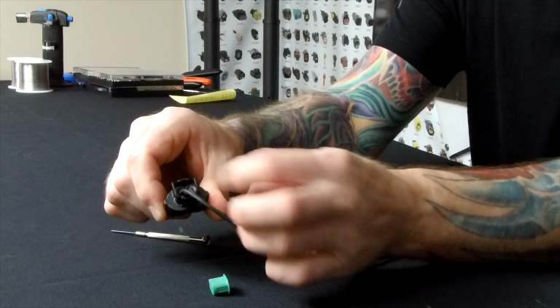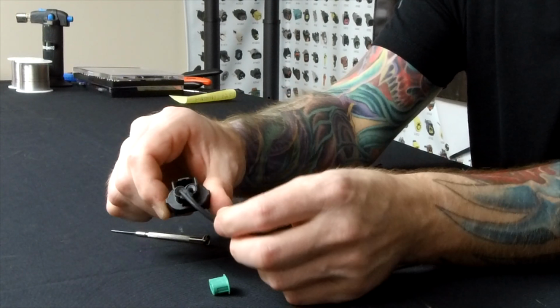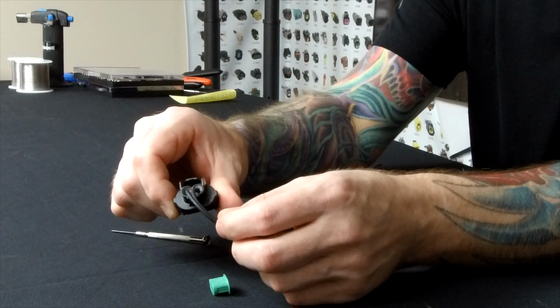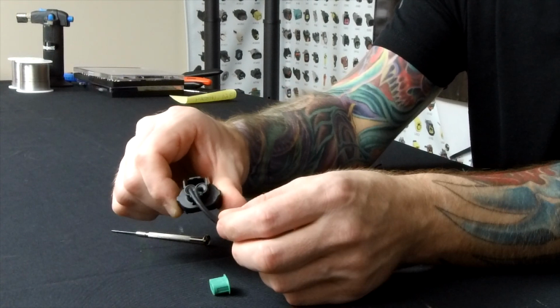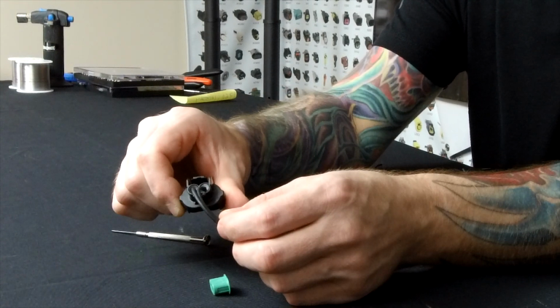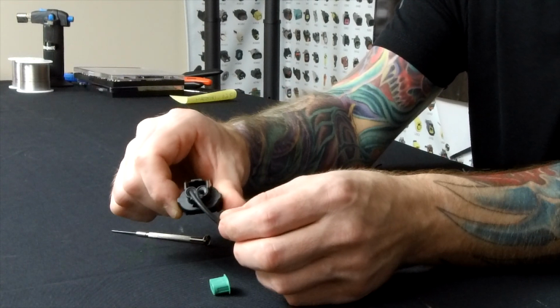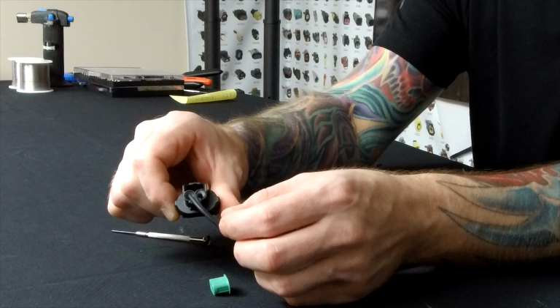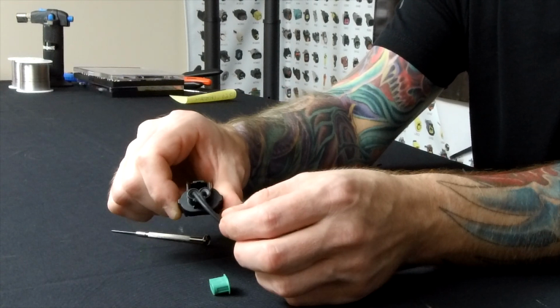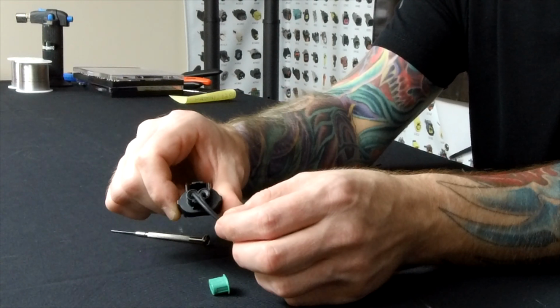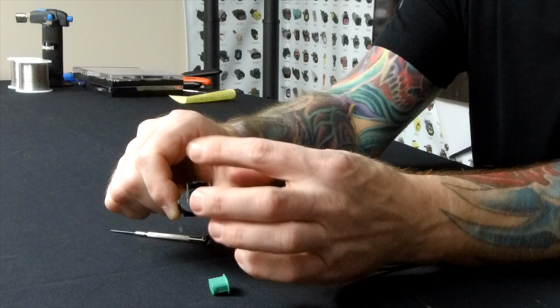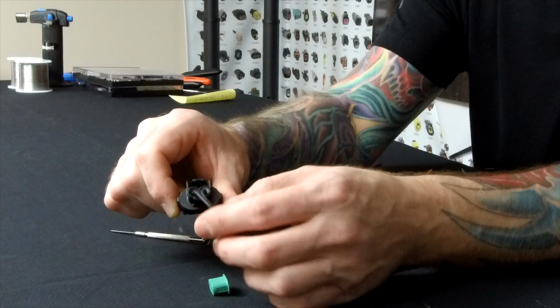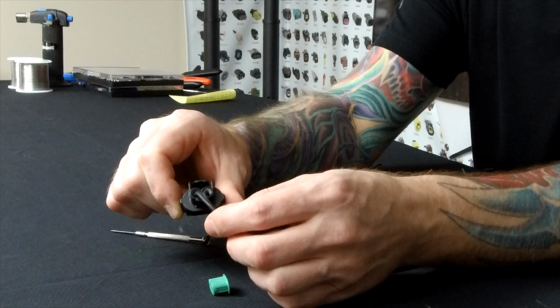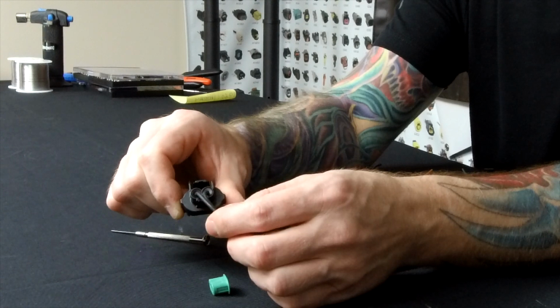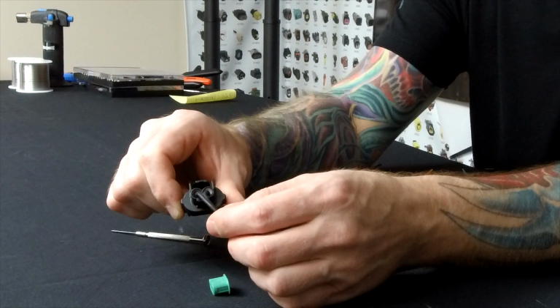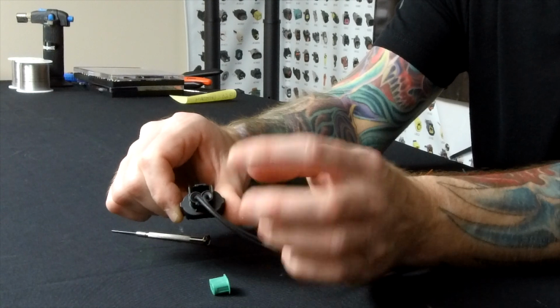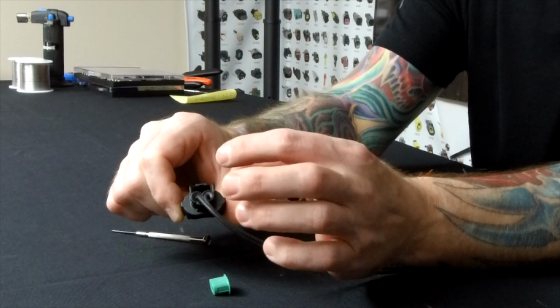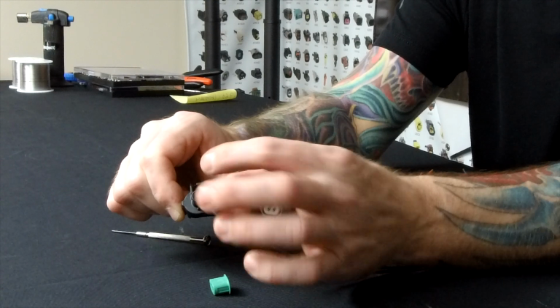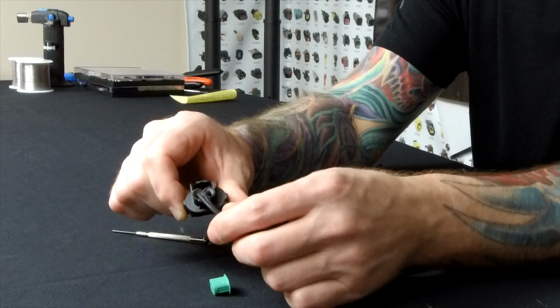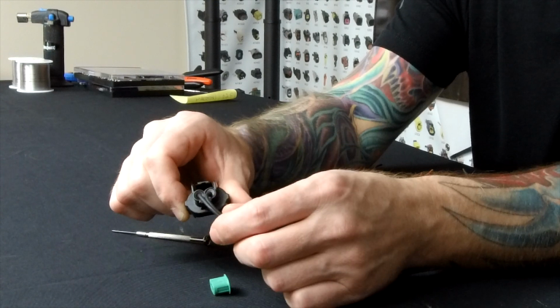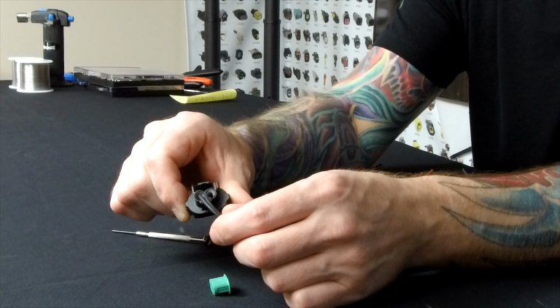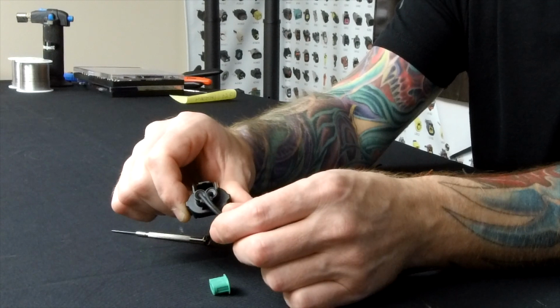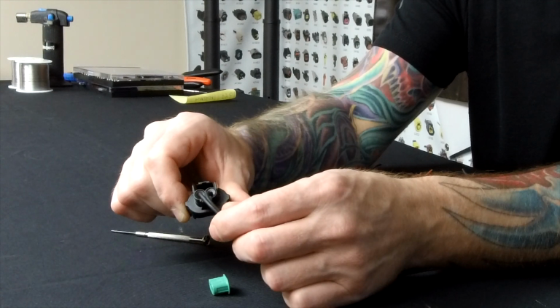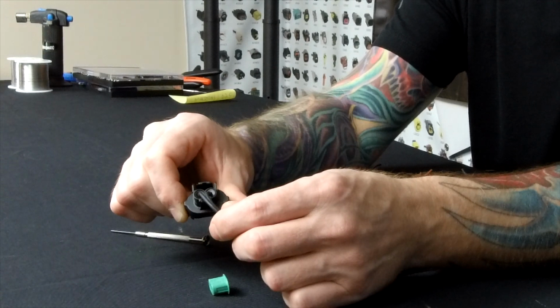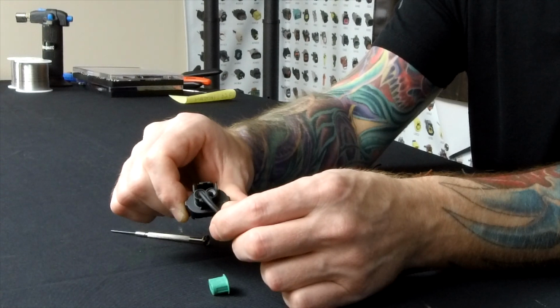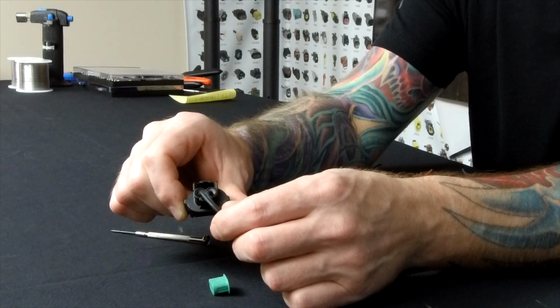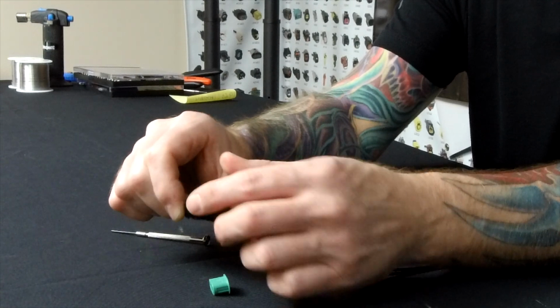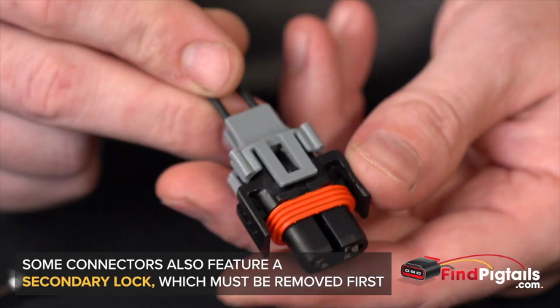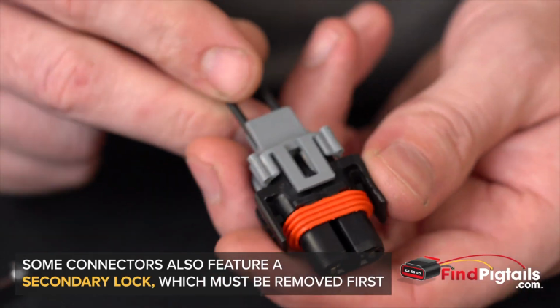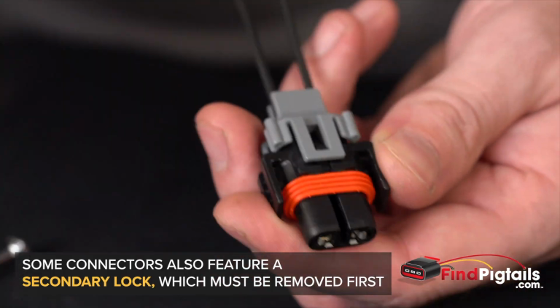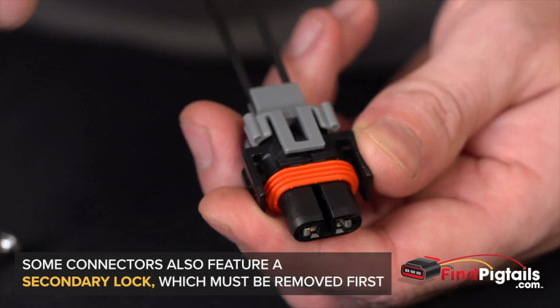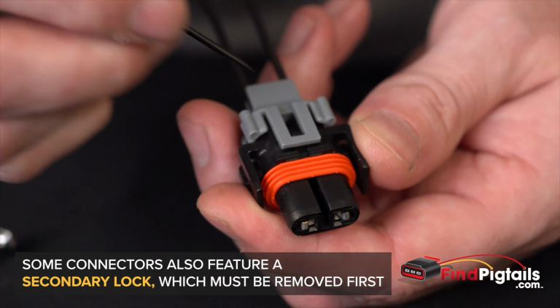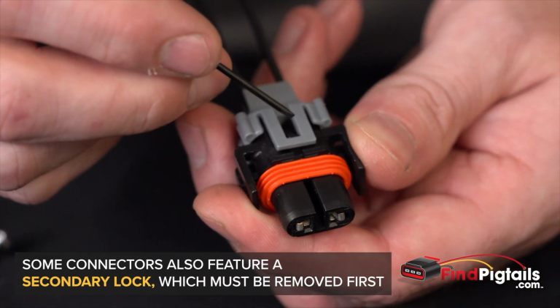We always try to go with a seal that's a little bit thicker, so that way it has a tight fit and won't let water through there. And so we just got to remove it.